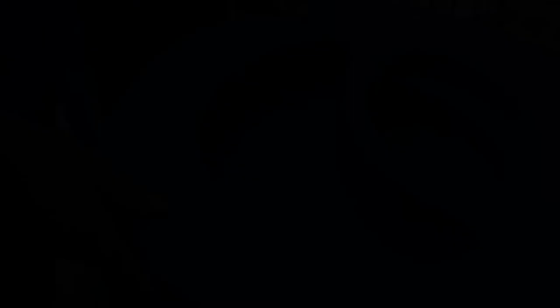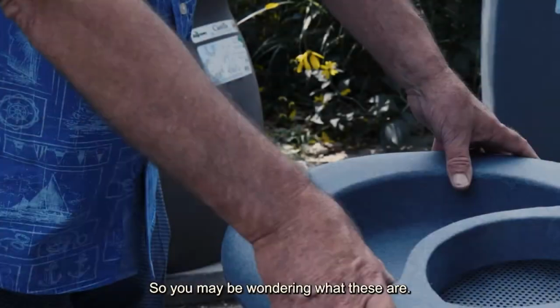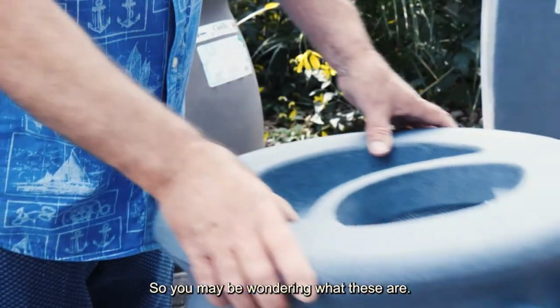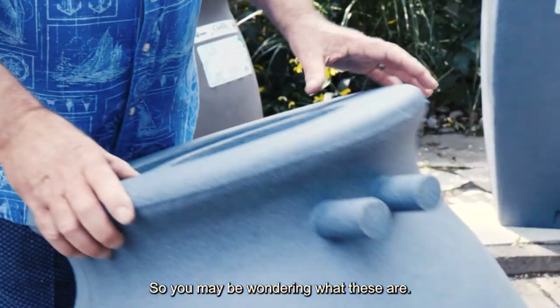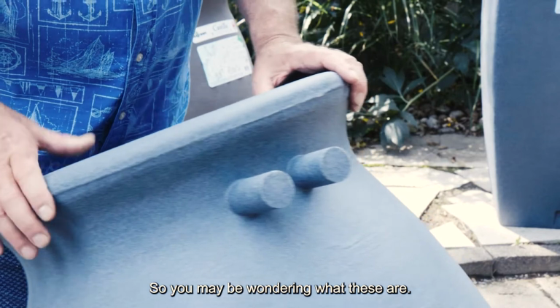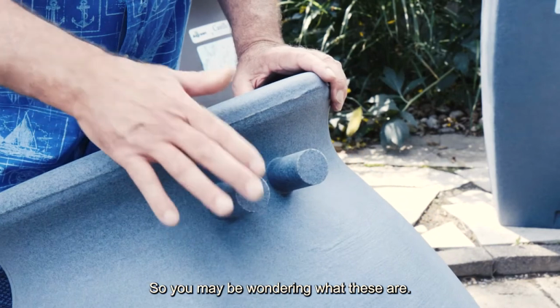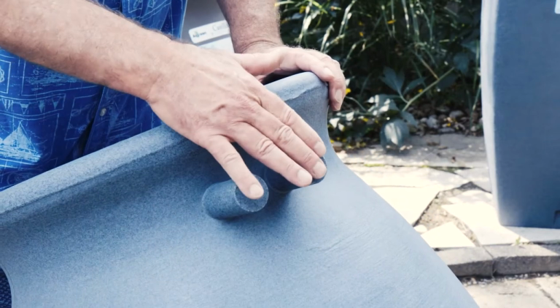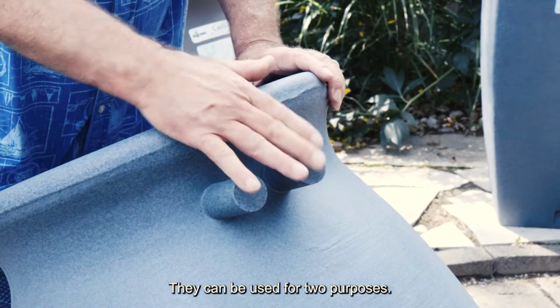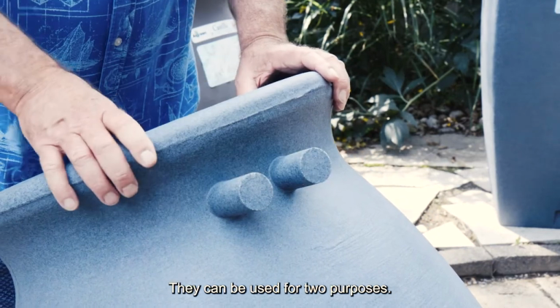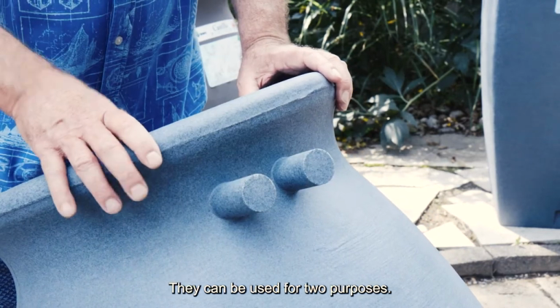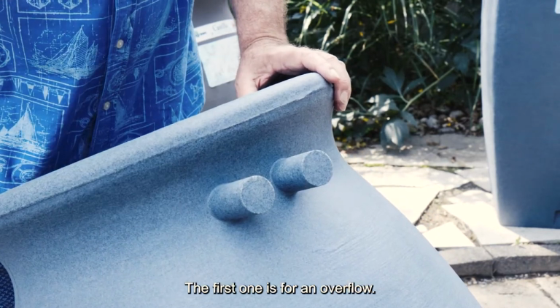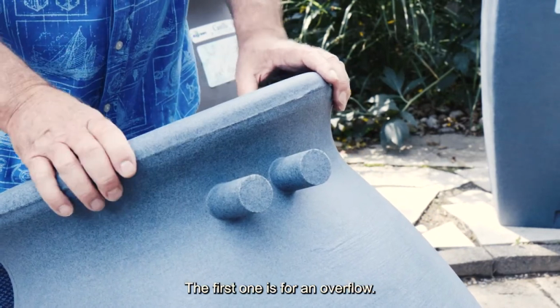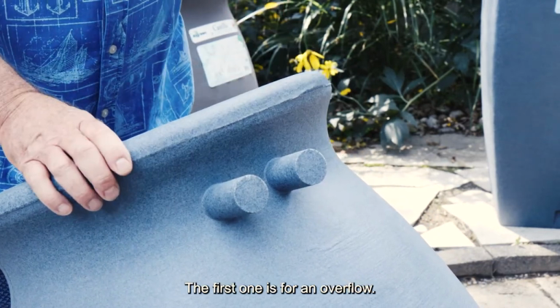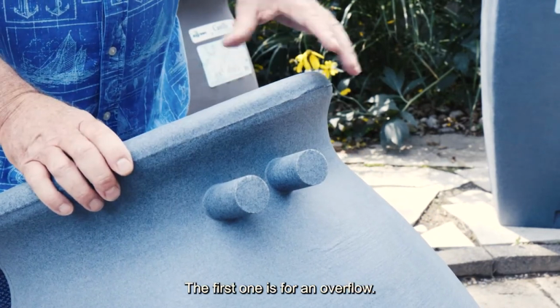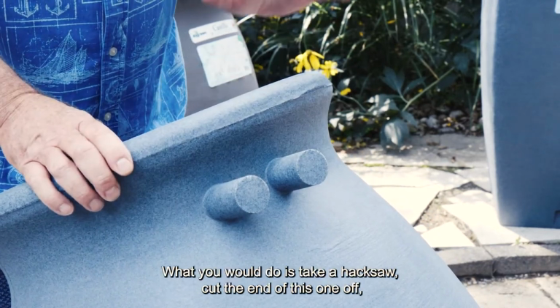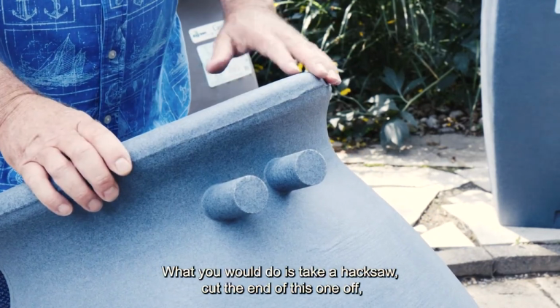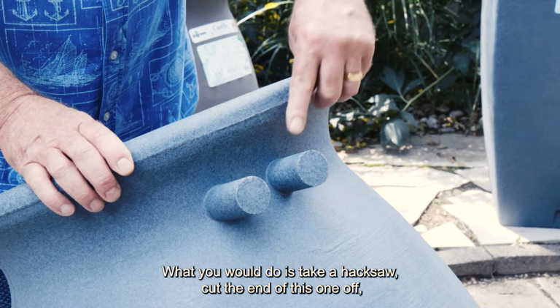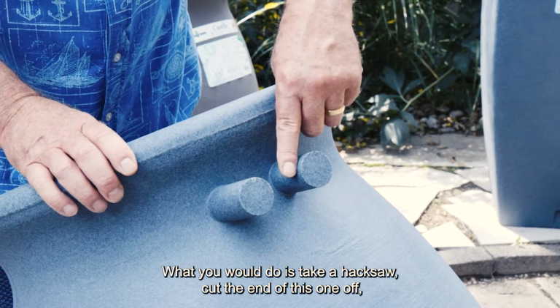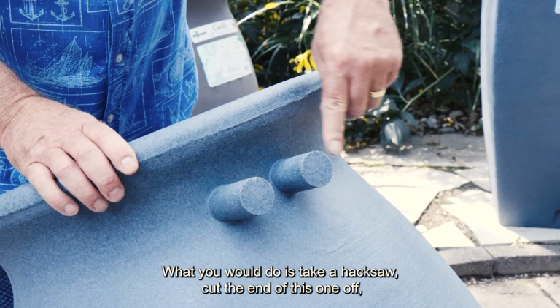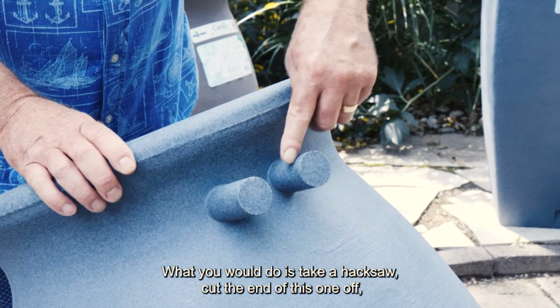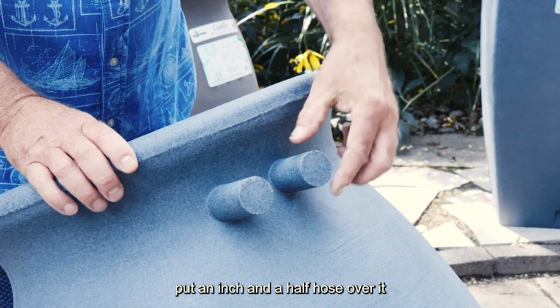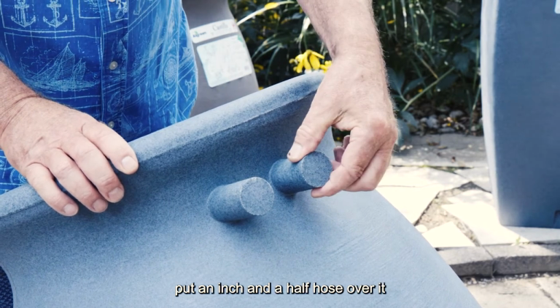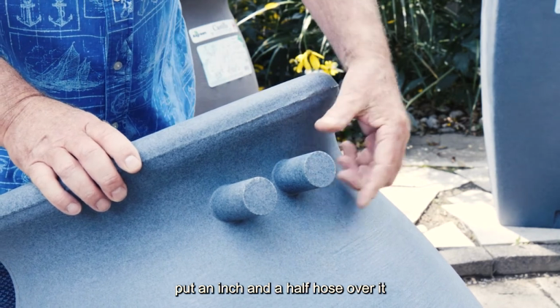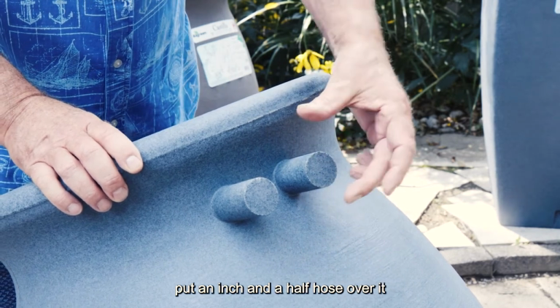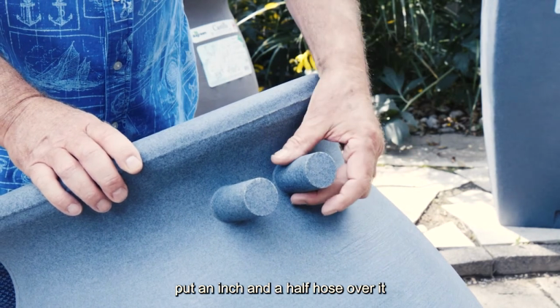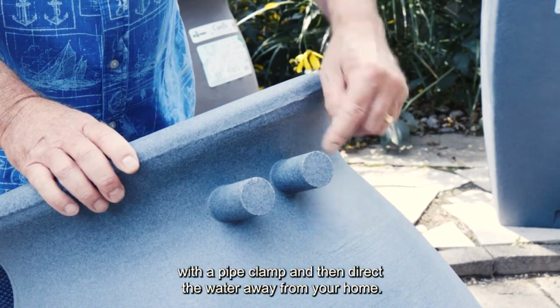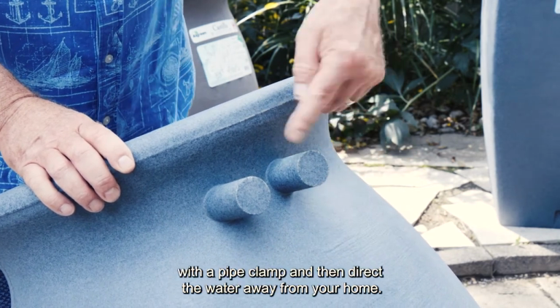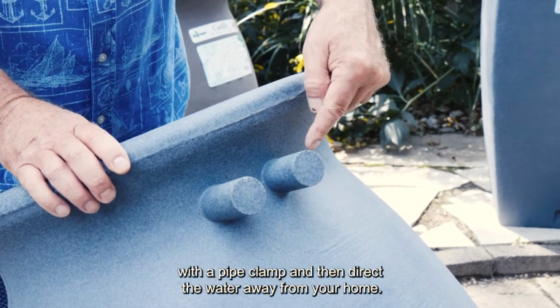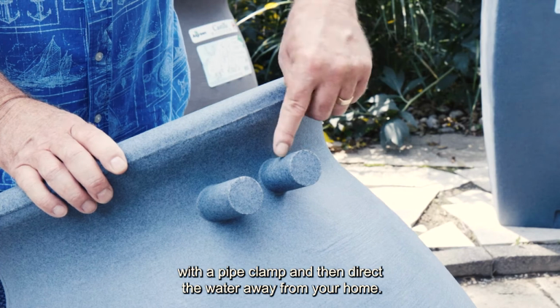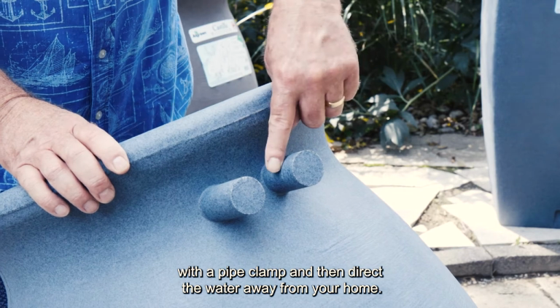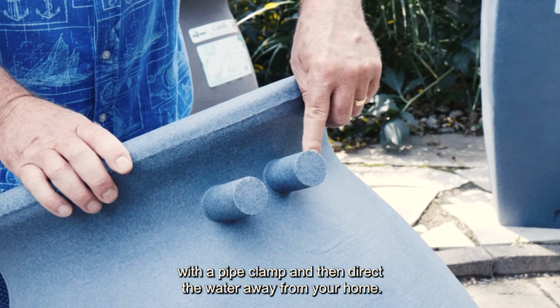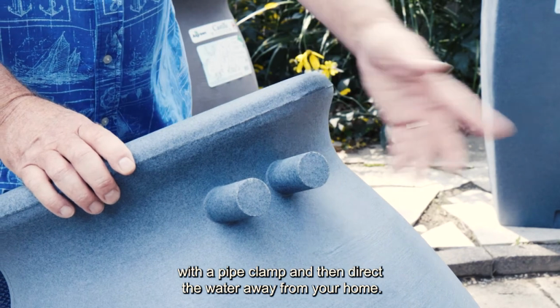You may be wondering what these are — they can be used for two purposes. The first is for an overflow. What you would do is take a hacksaw, cut the end of this one off, put an inch and a half hose over it with a pipe clamp, and then direct the water away from your home.